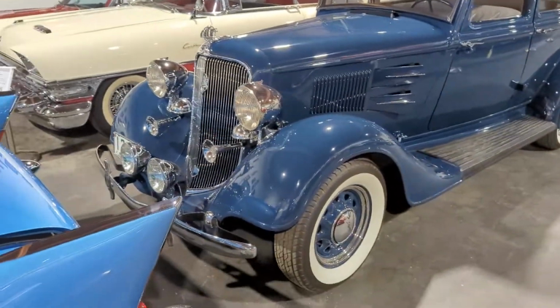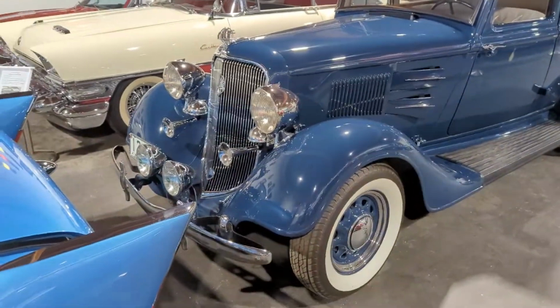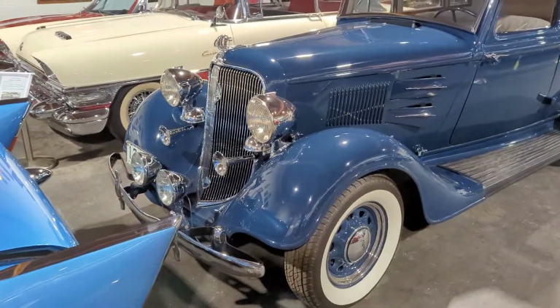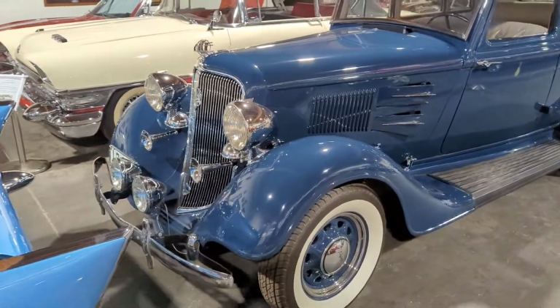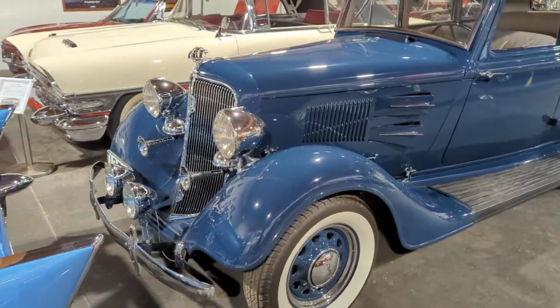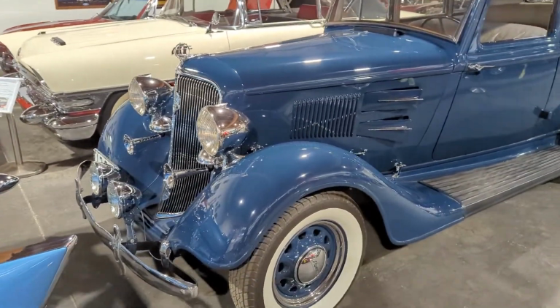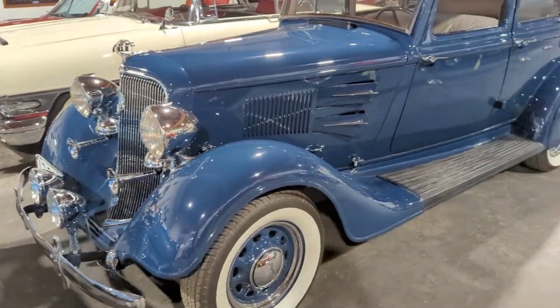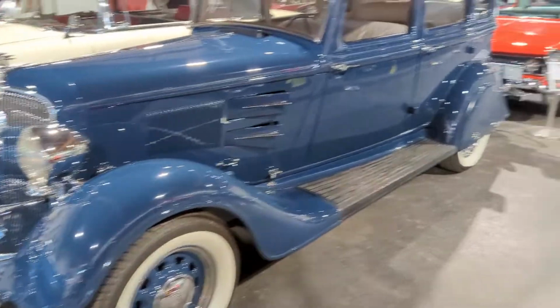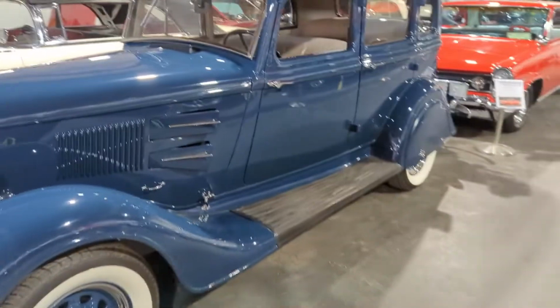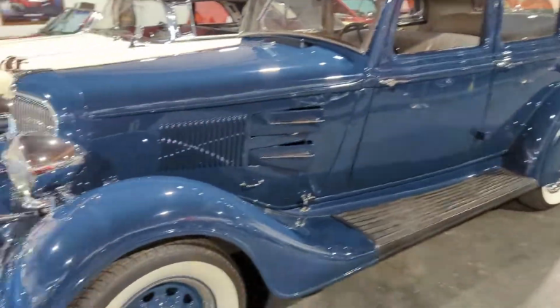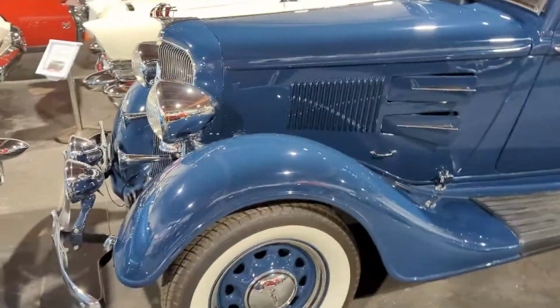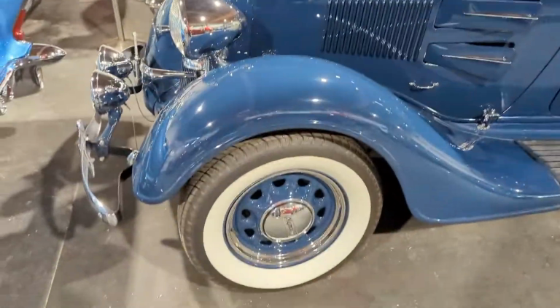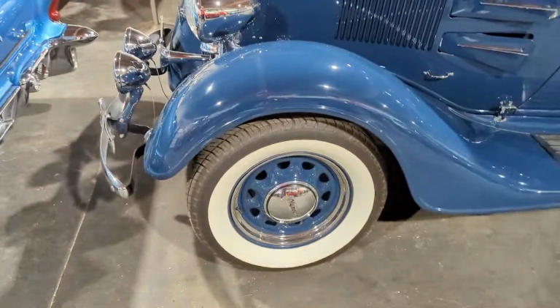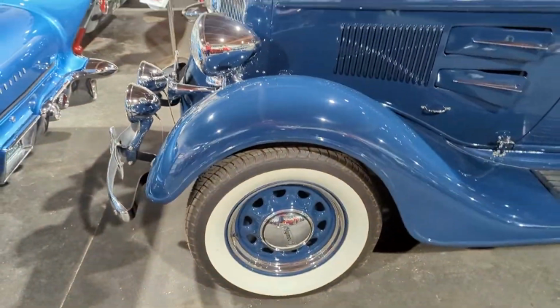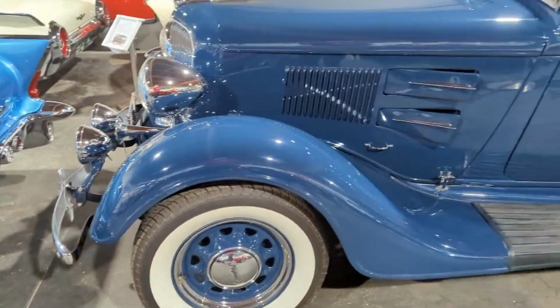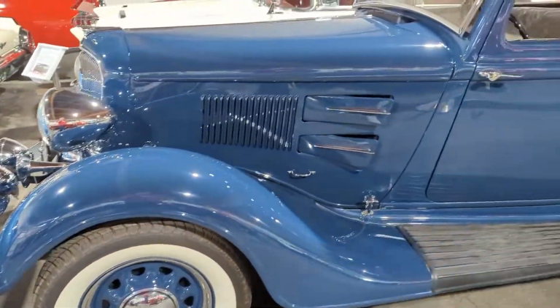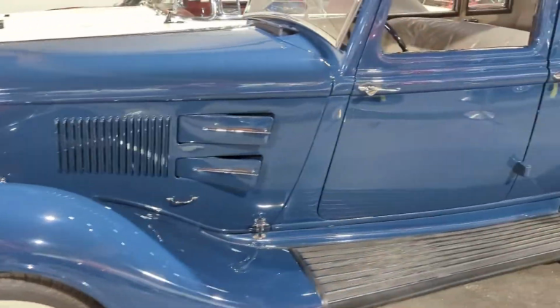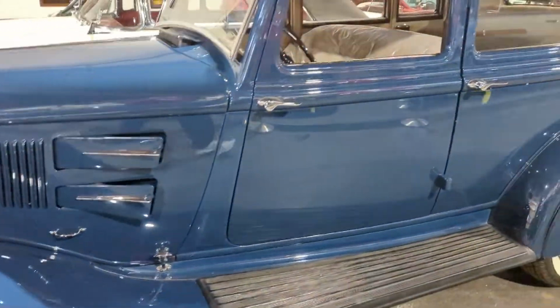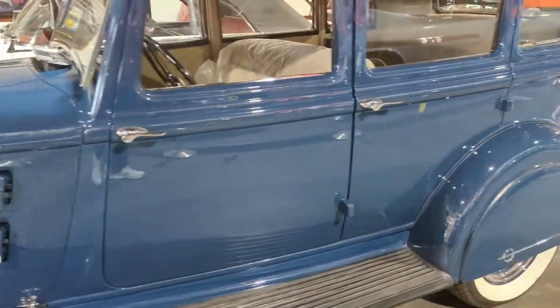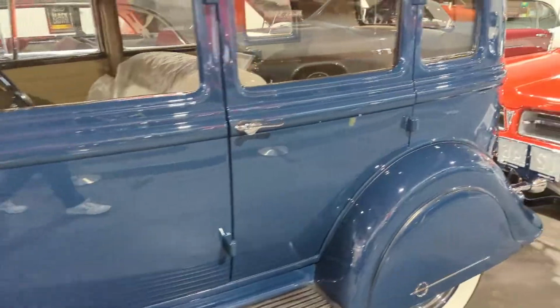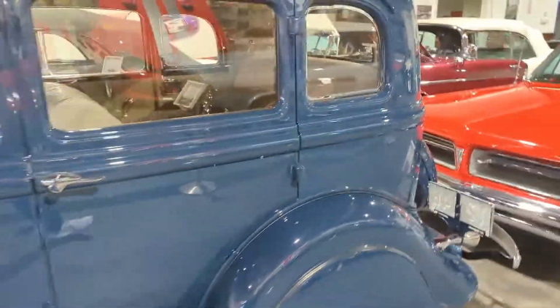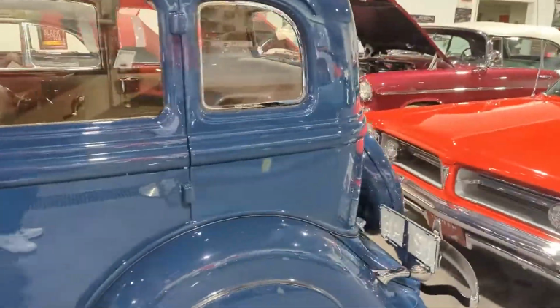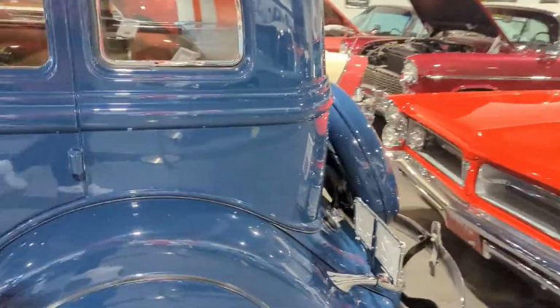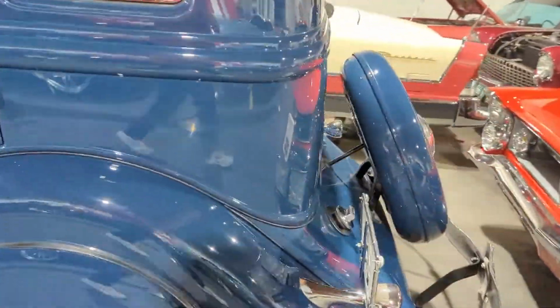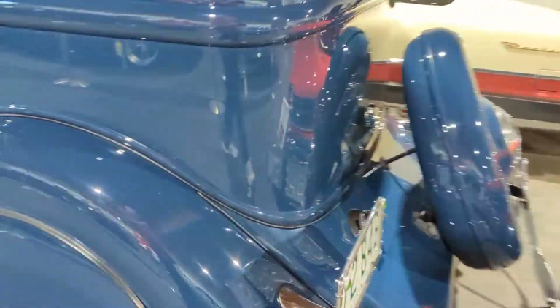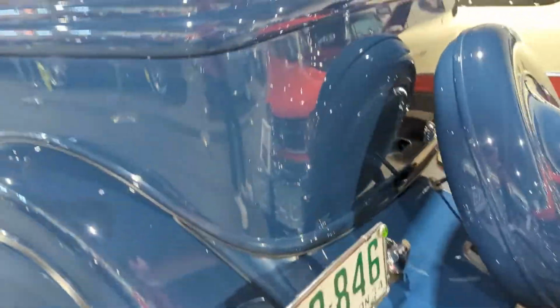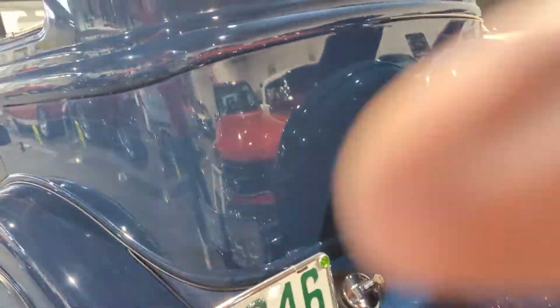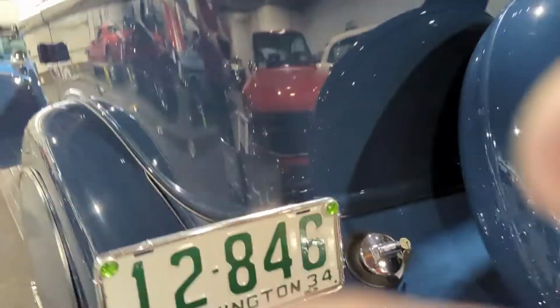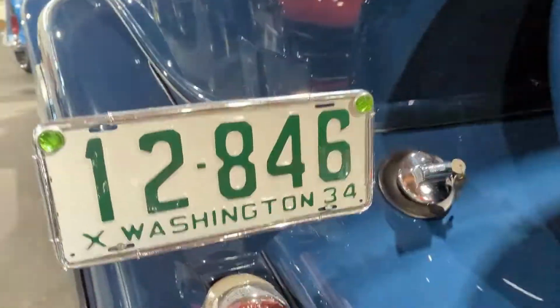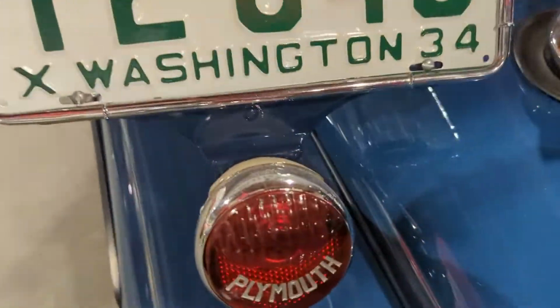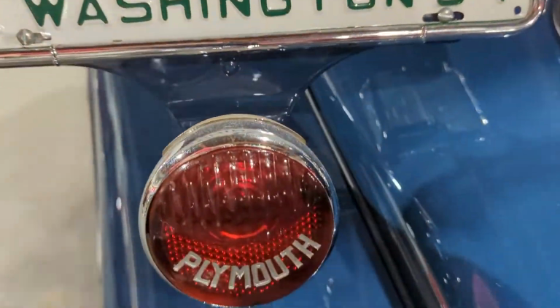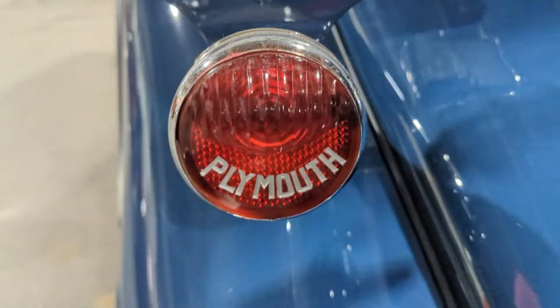Since then it's been restored with a whole bunch of accessories added: the driving lights, the skirts, the beauty rings, and two taillights. The taillights are pretty cool — they have the Plymouth script in them.